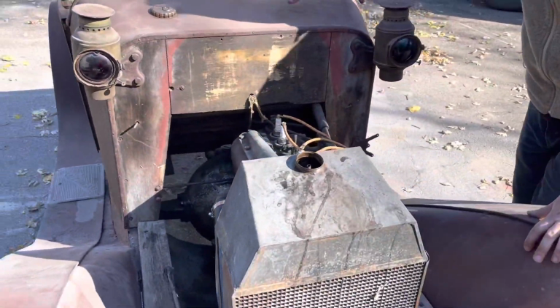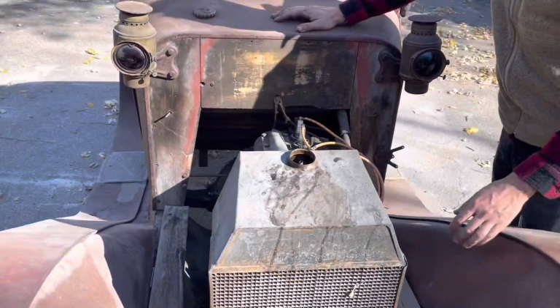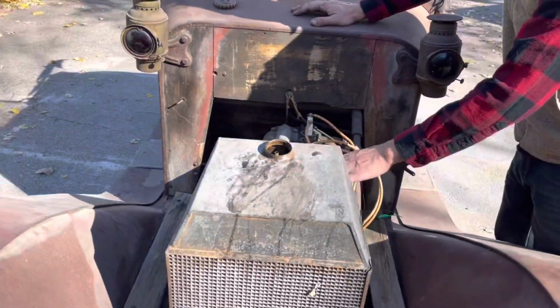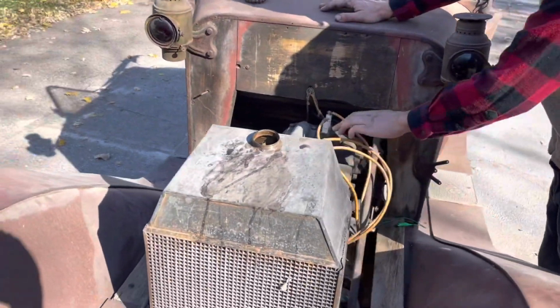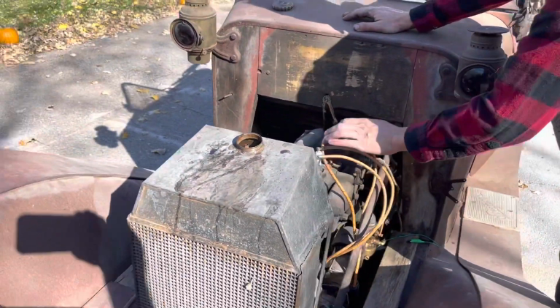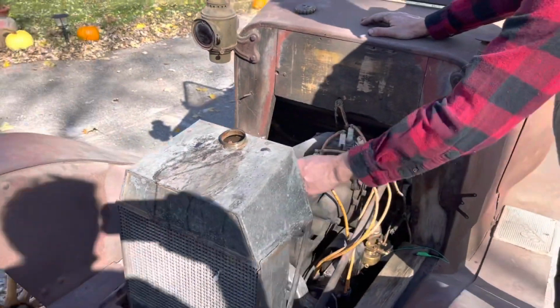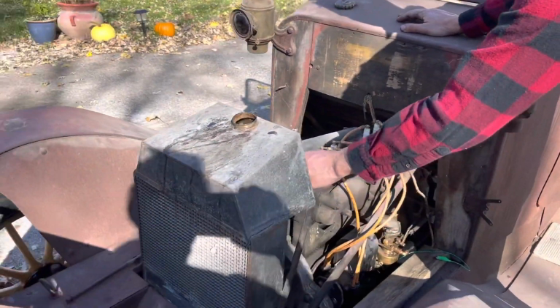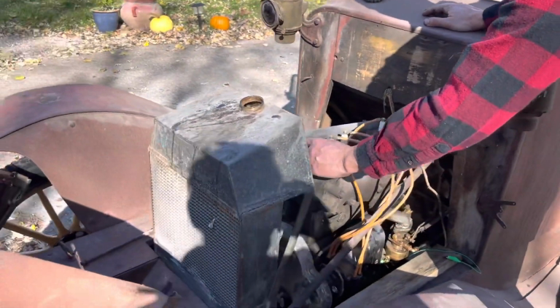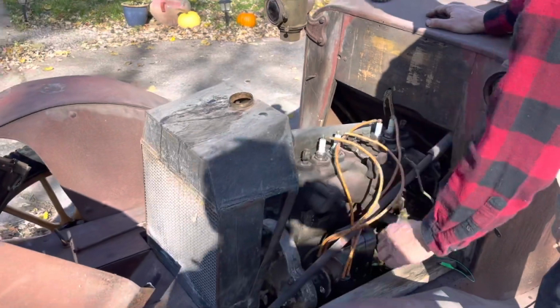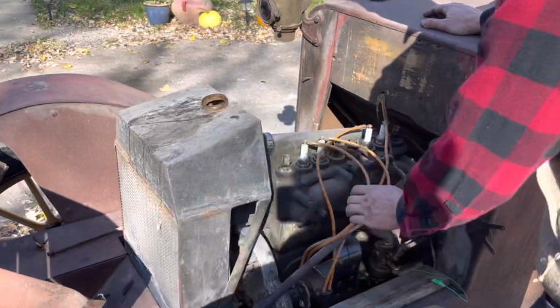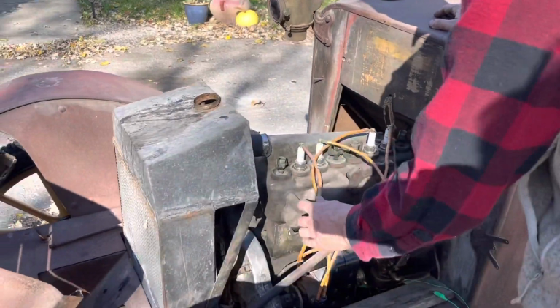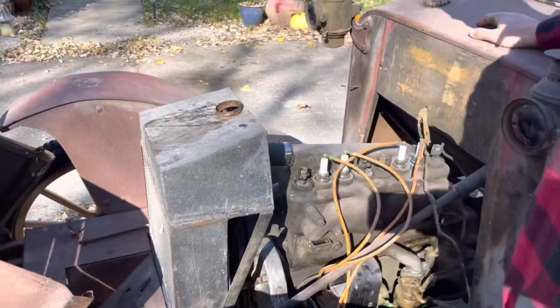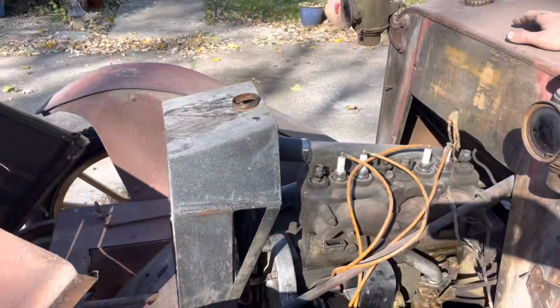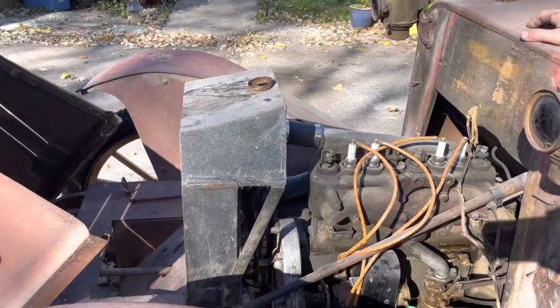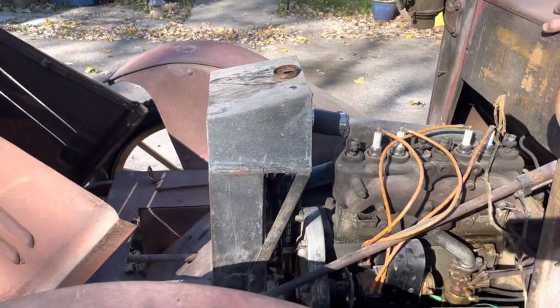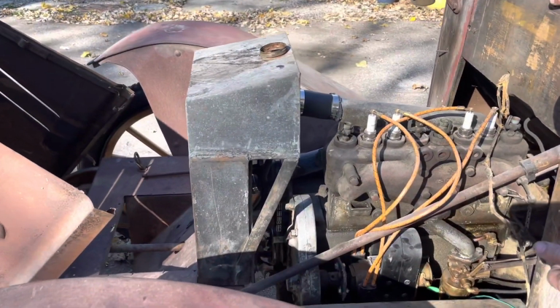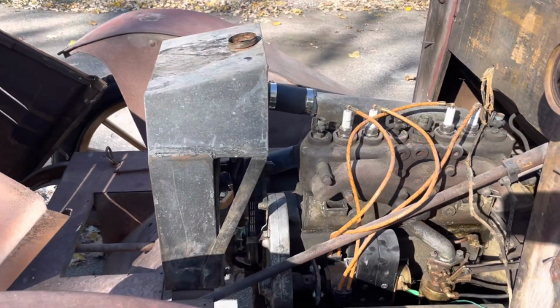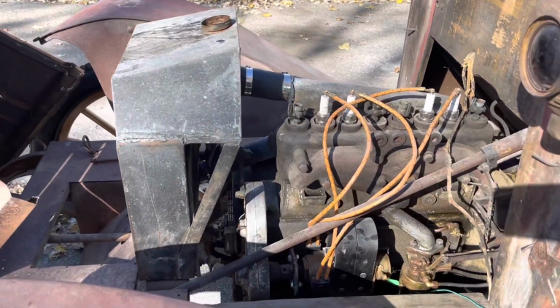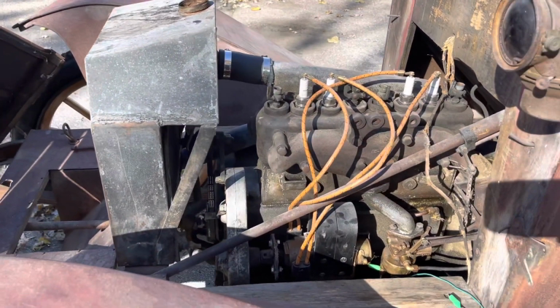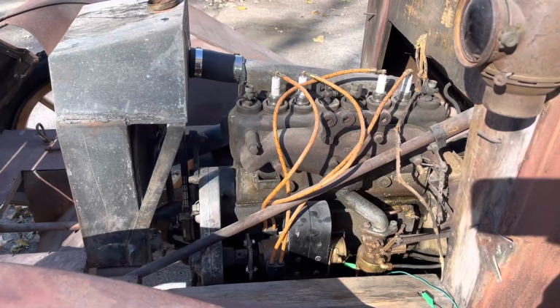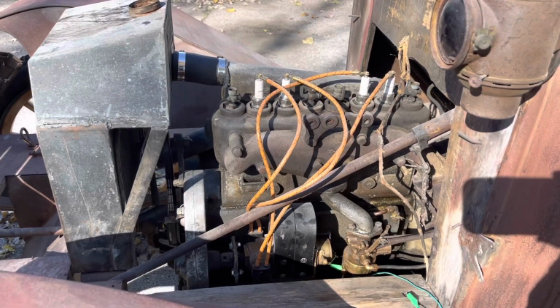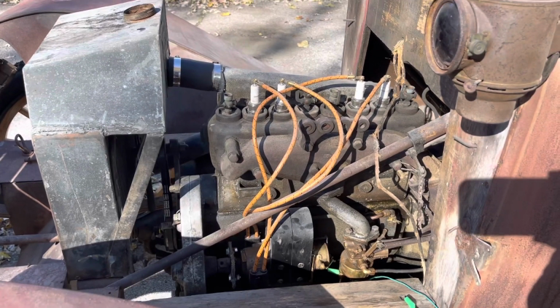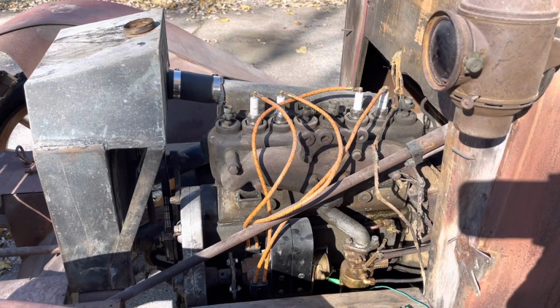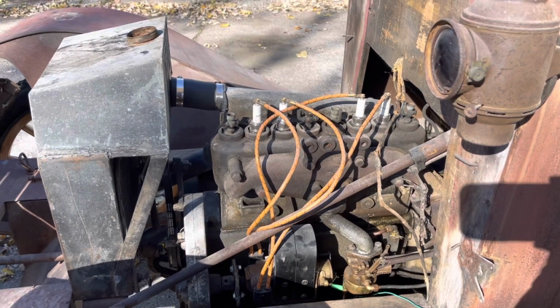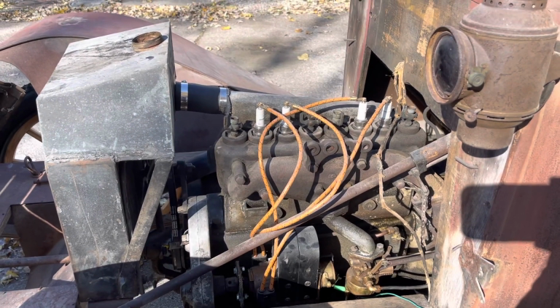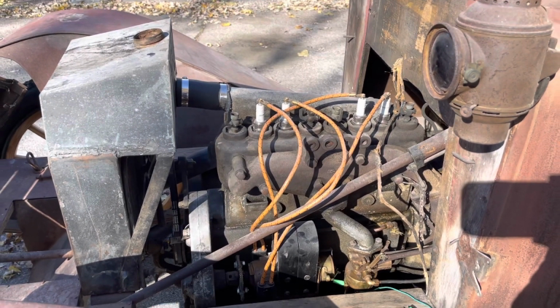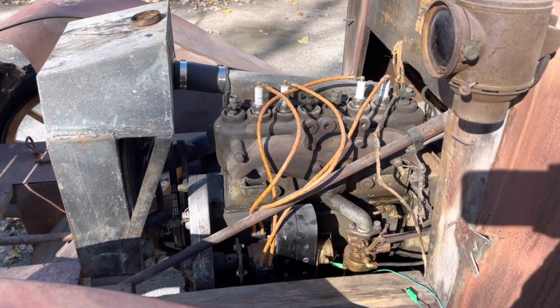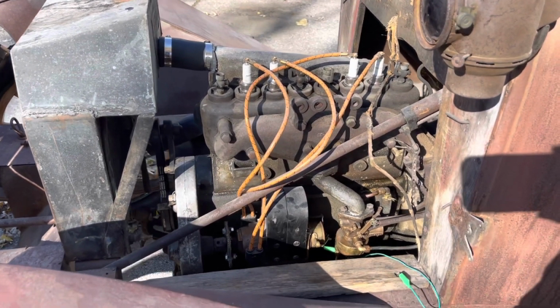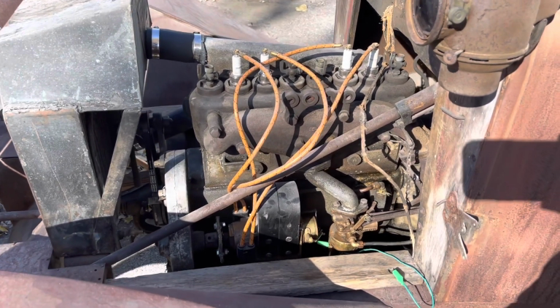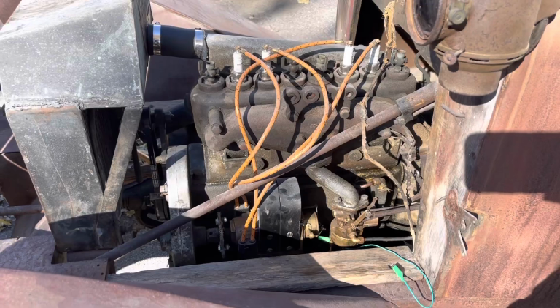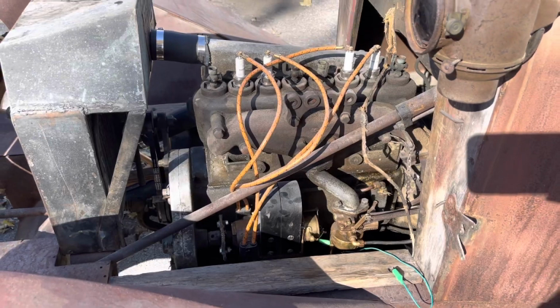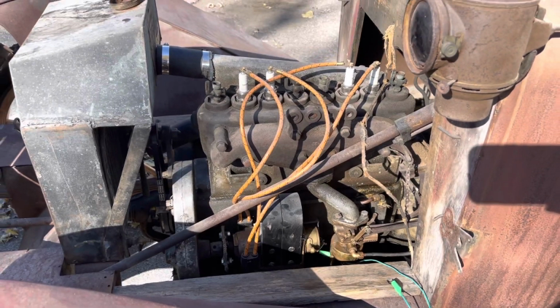It's got little primer cups that you can fill up with fuel when you're hand cranking it. Pretty sweet — it's got a Holley carburetor on it, made all in brass and bronze. This thing runs like a top. I'll go ahead and fire it up and take it for a ride.